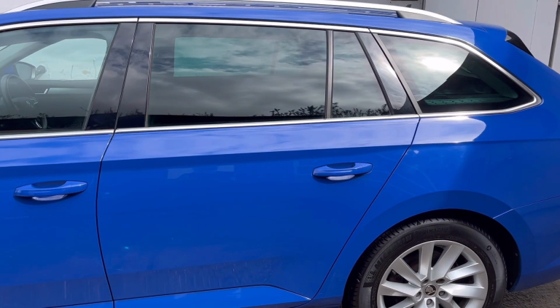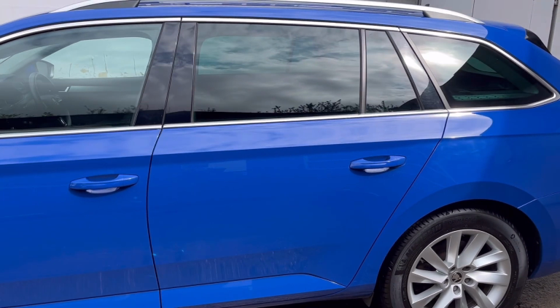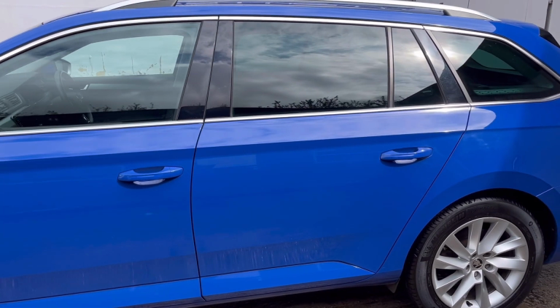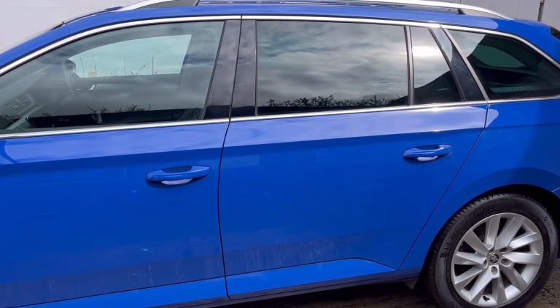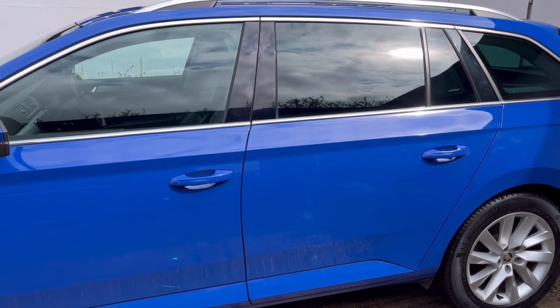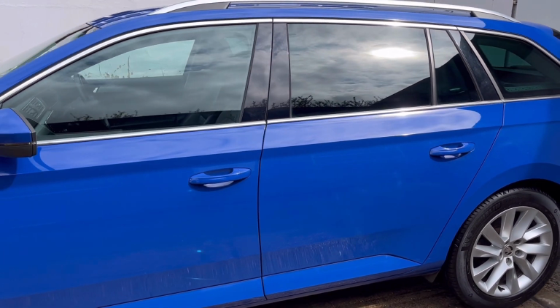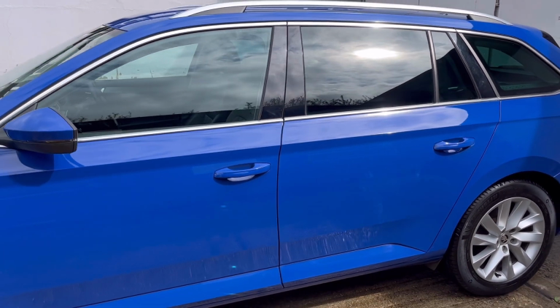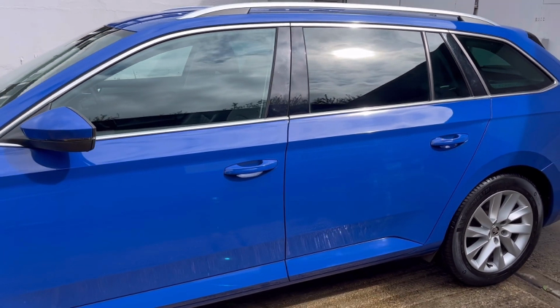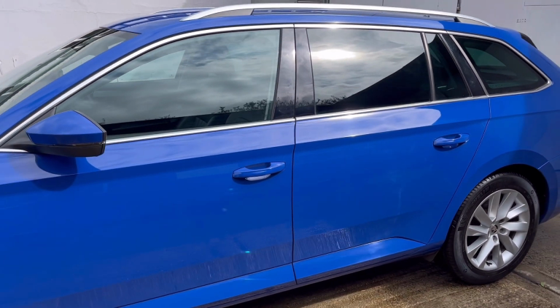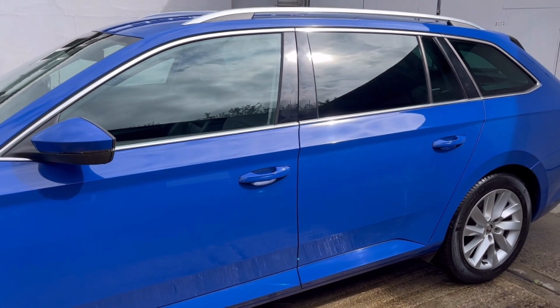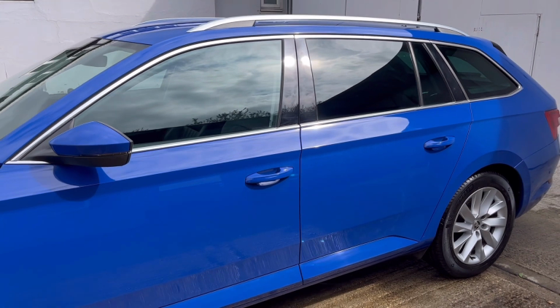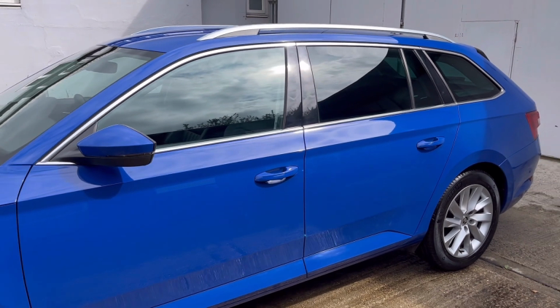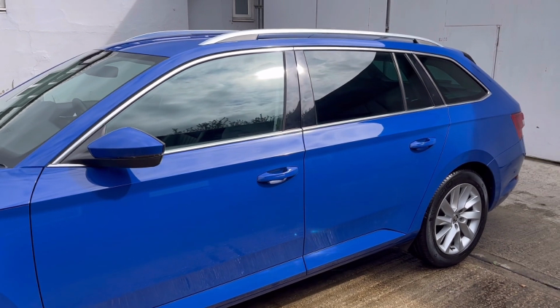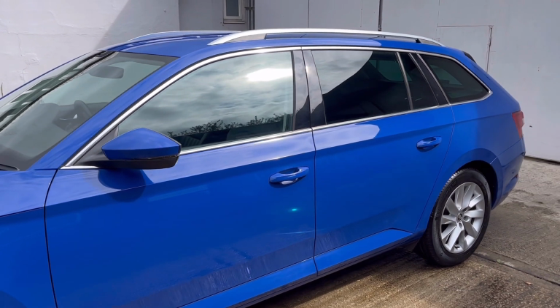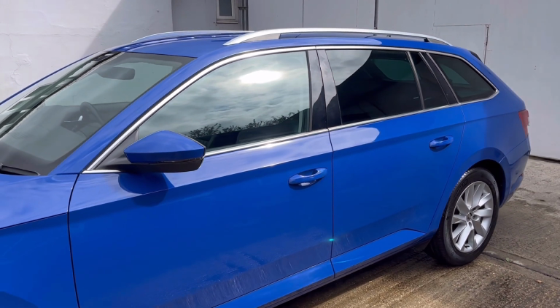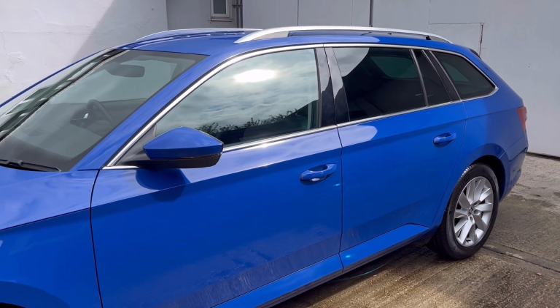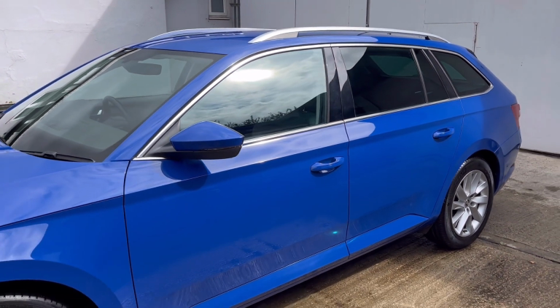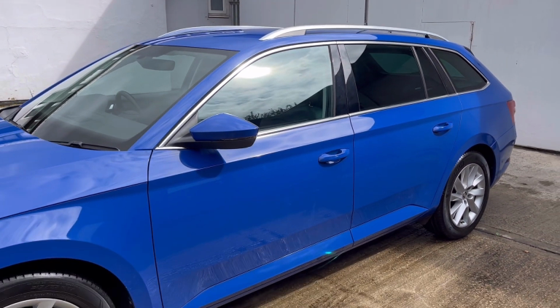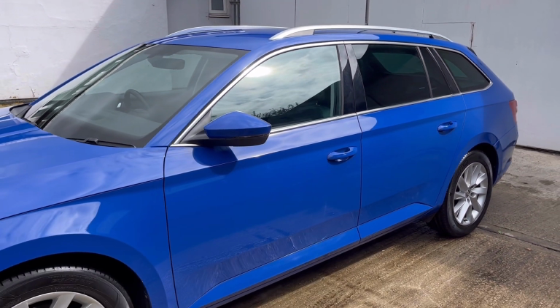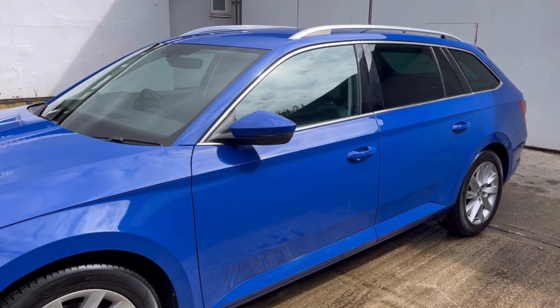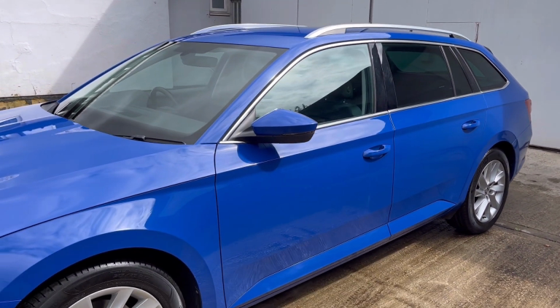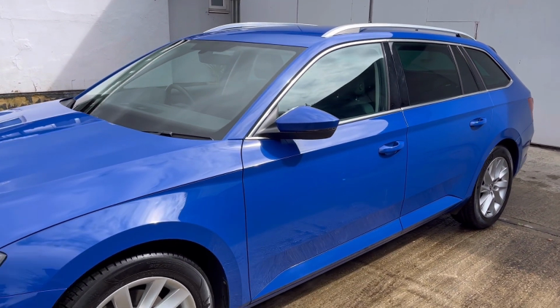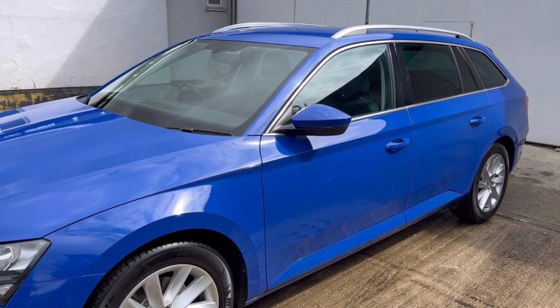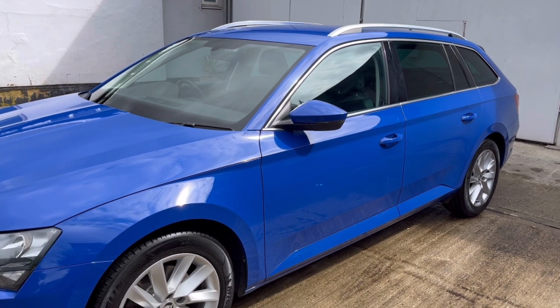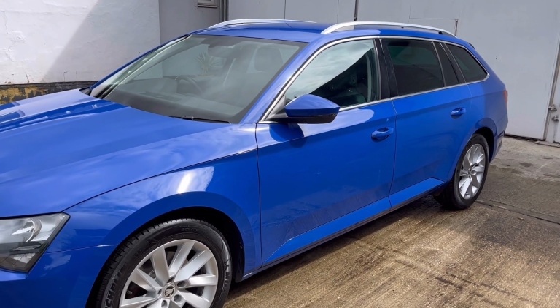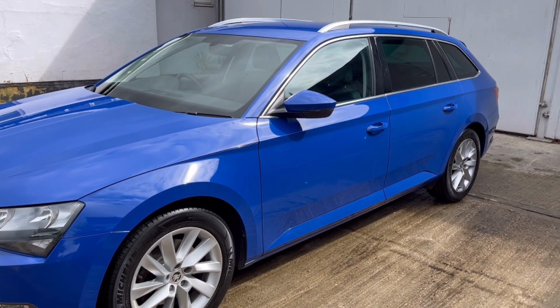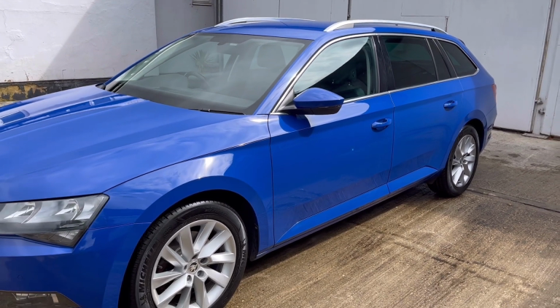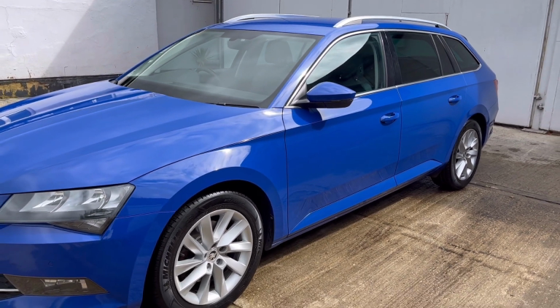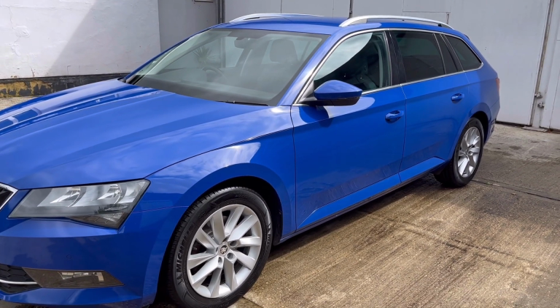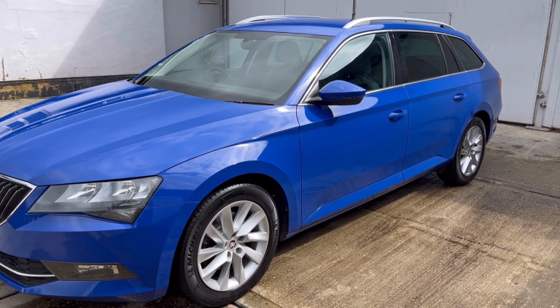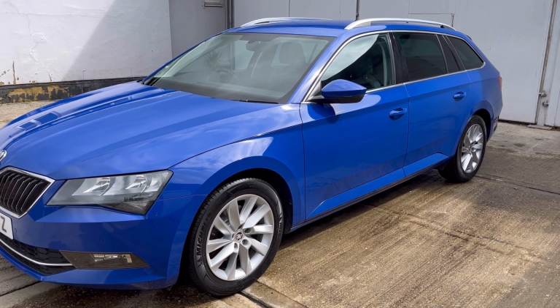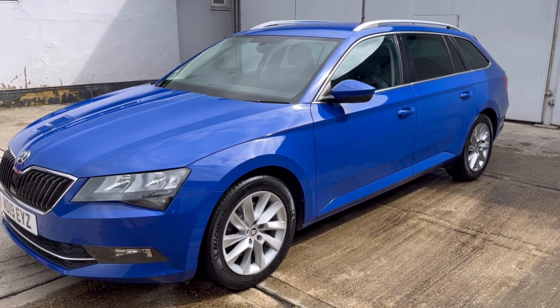The car is finished in Energy Blue. It's a 150bhp diesel with a Euro 6 engine, so it's compliant with the ultra low emission zones. The manufacturer's claimed average MPG is 49.6 to the gallon.